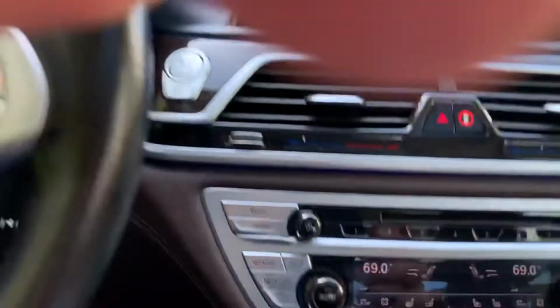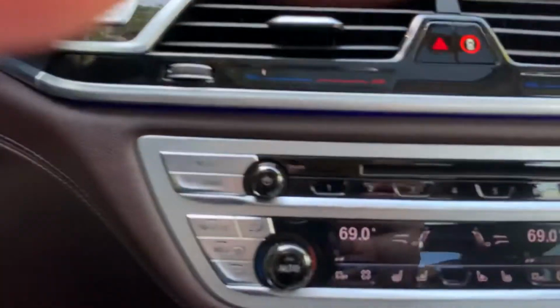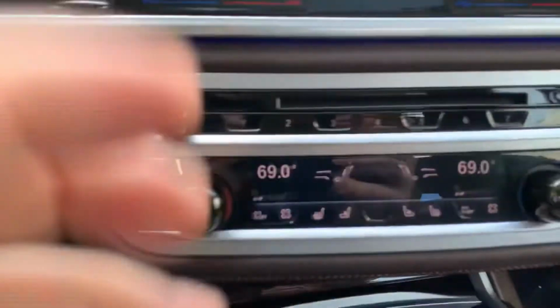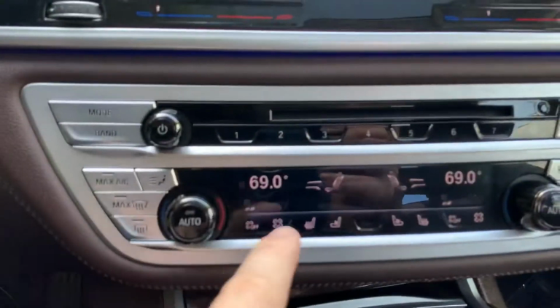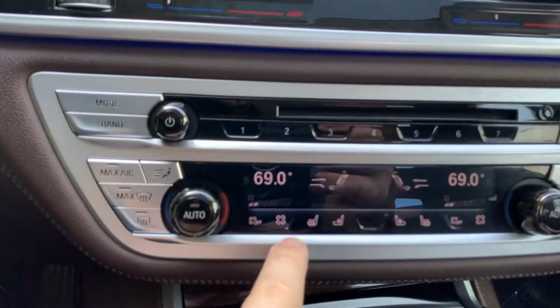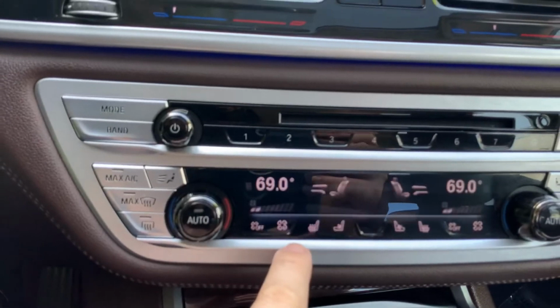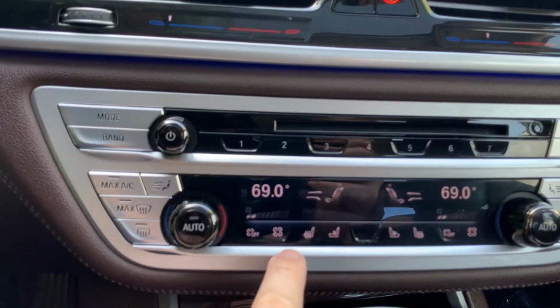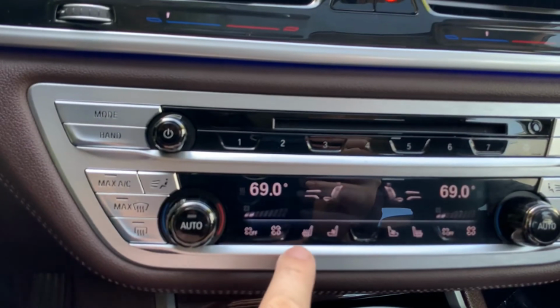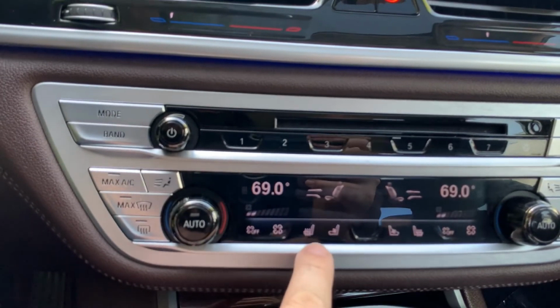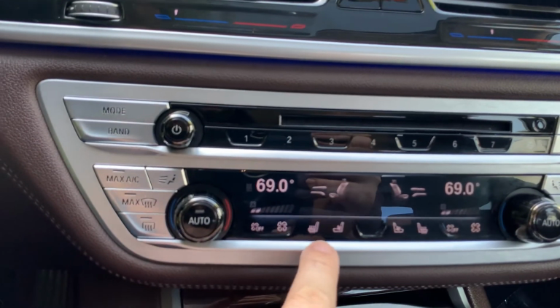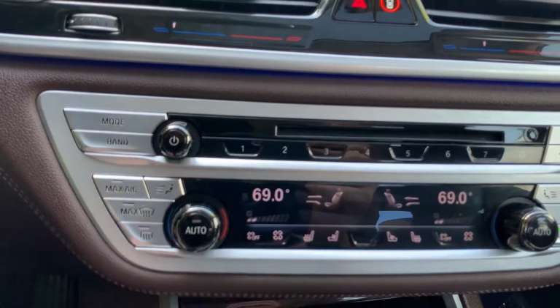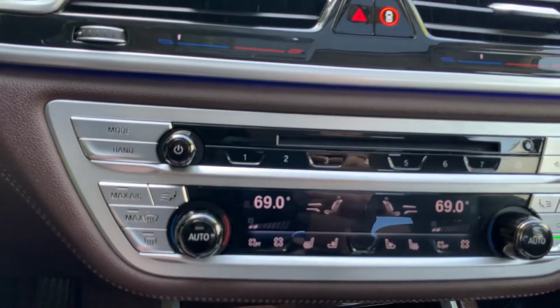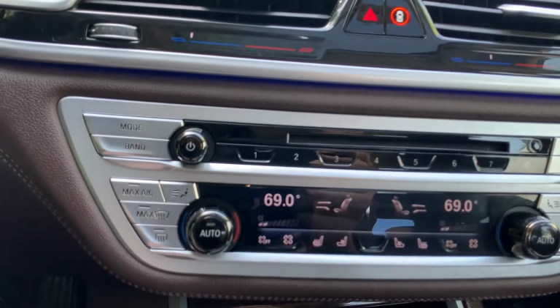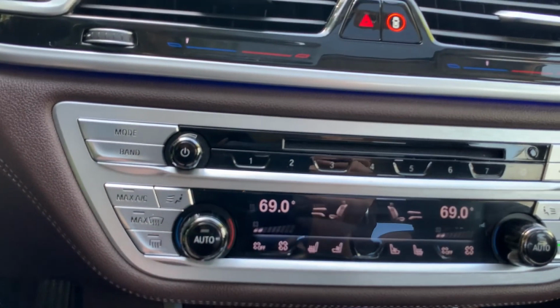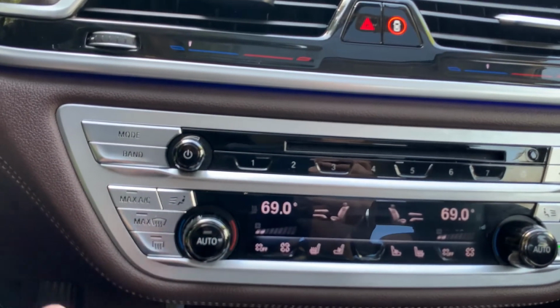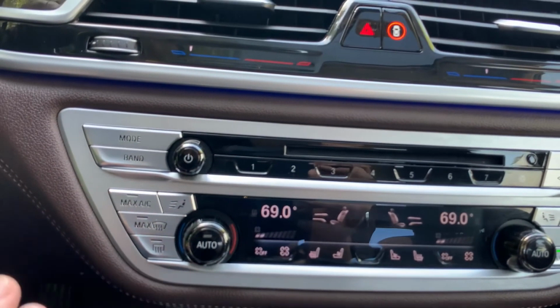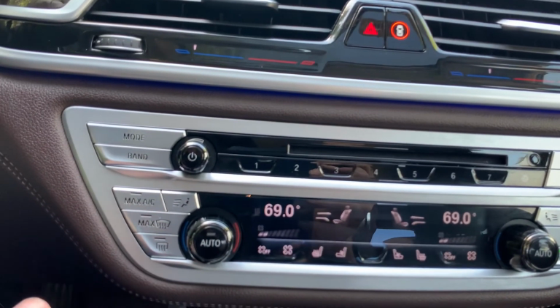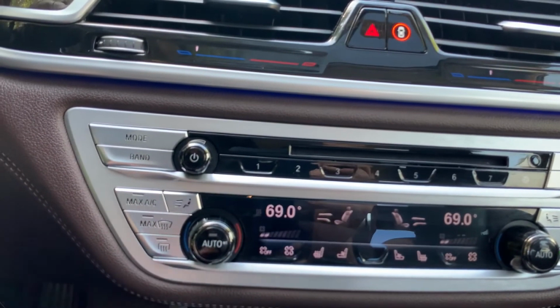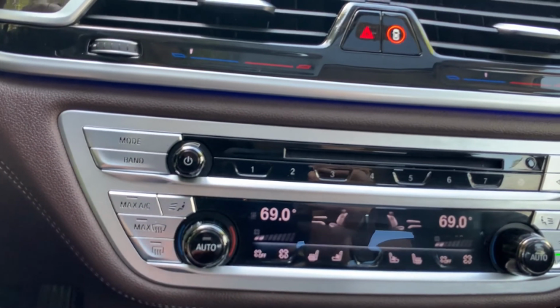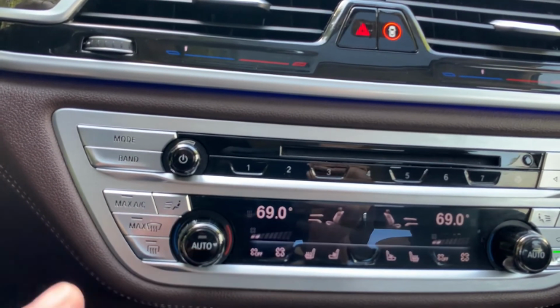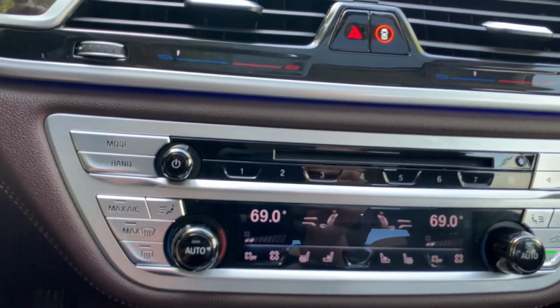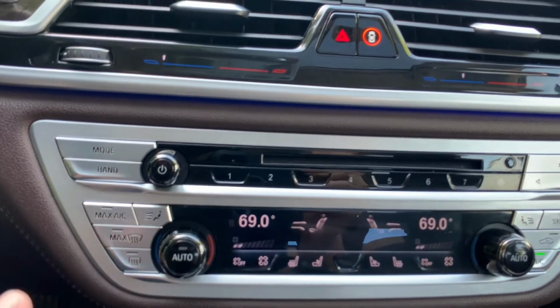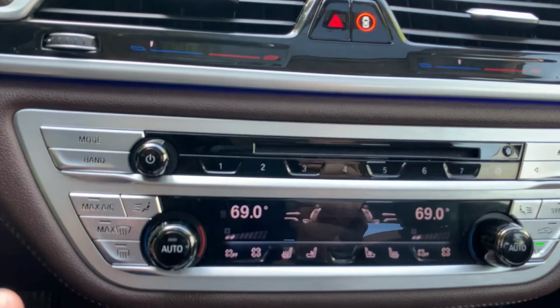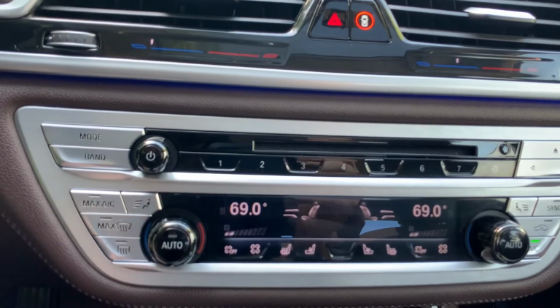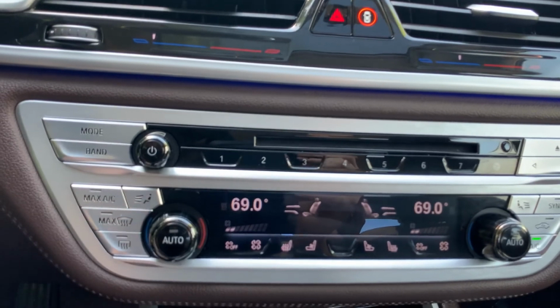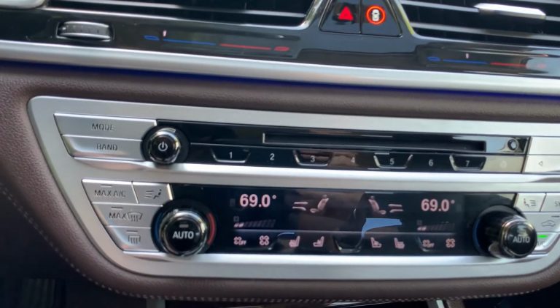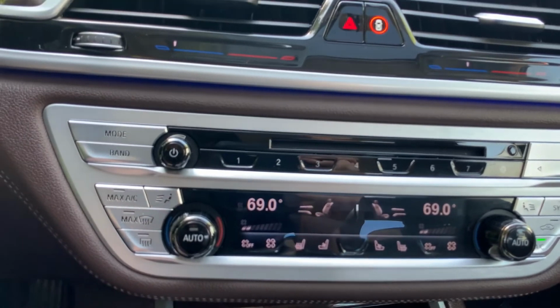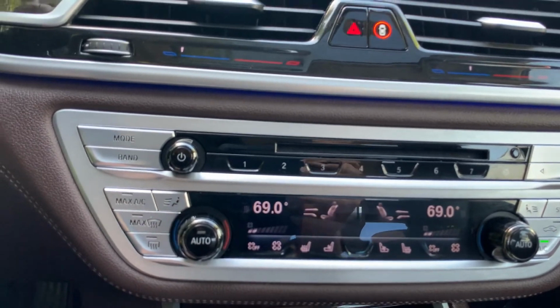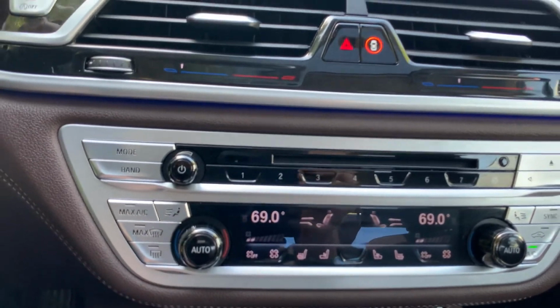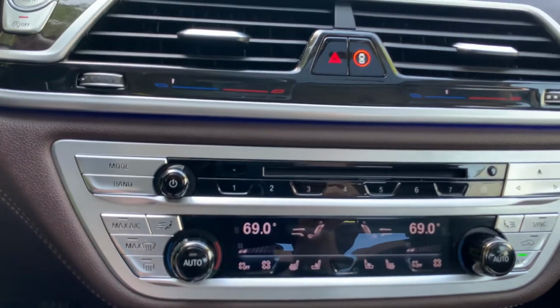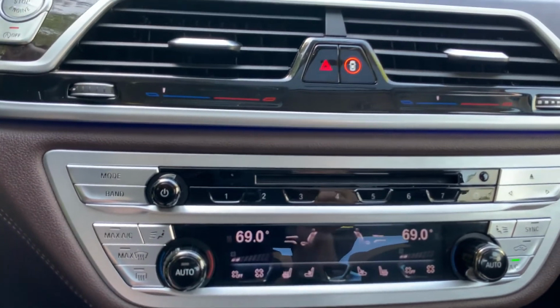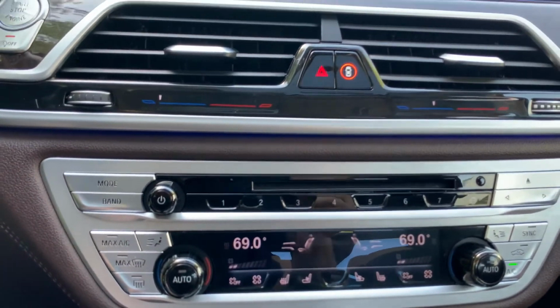You've got heated and cooled seats, which is huge. Cooled seats in the summertime with leather is incredible — I don't like getting burnt in the summertime.